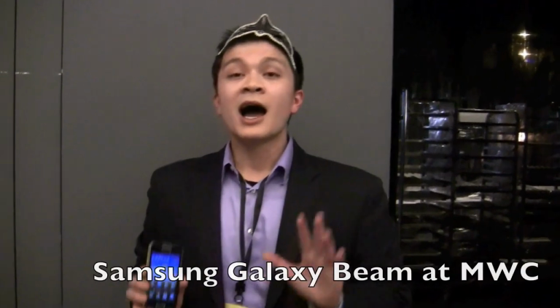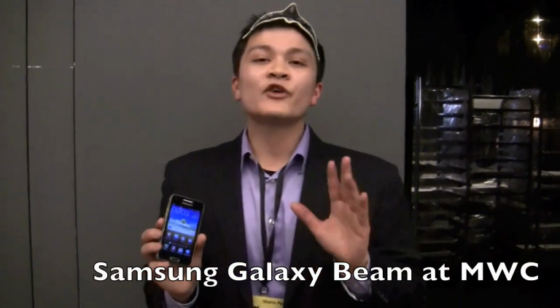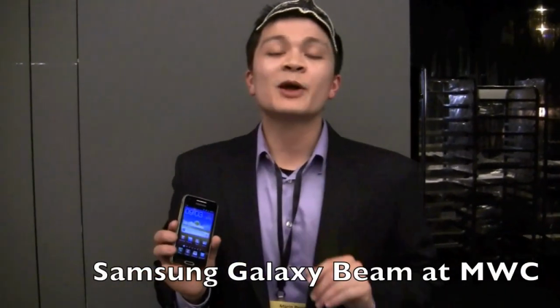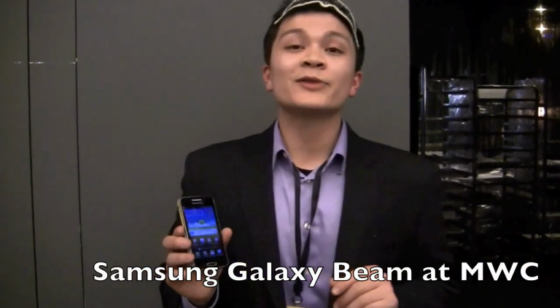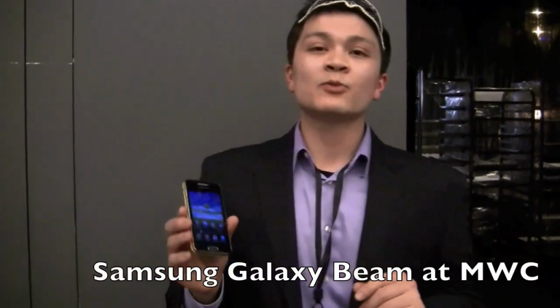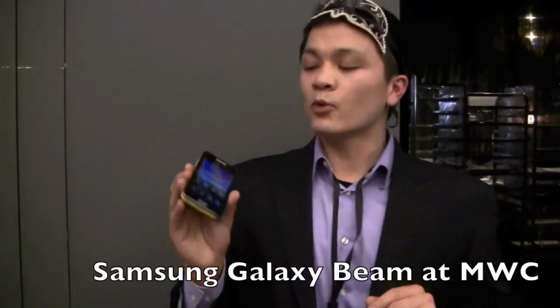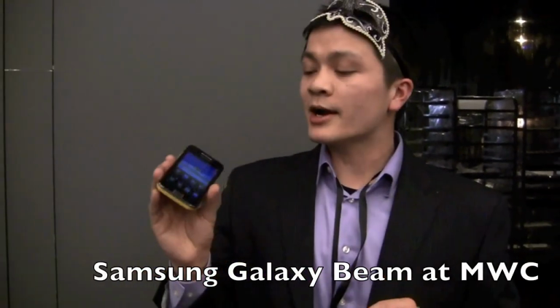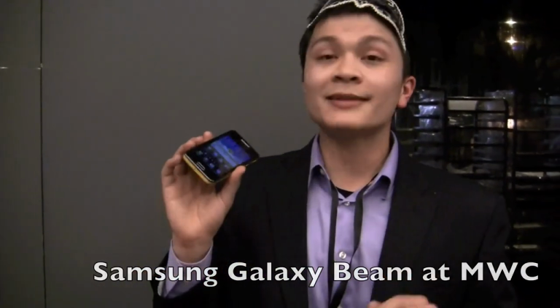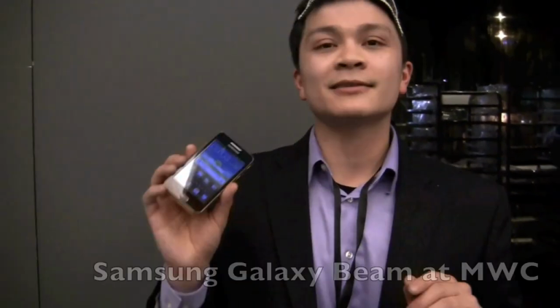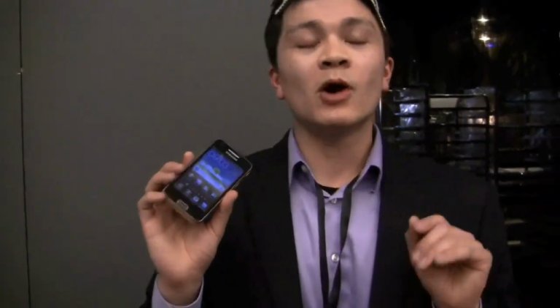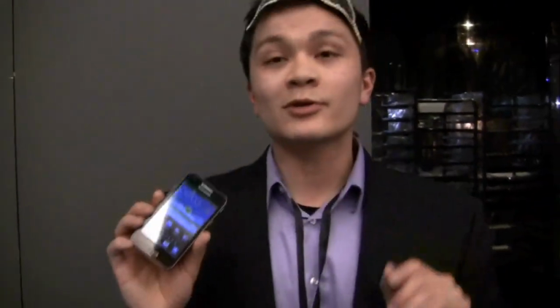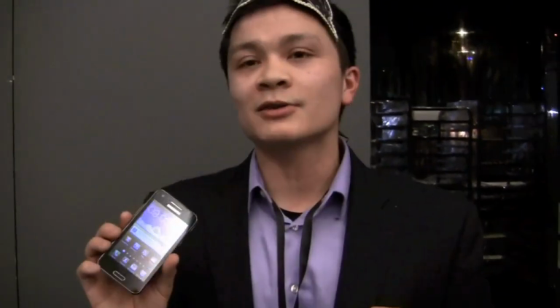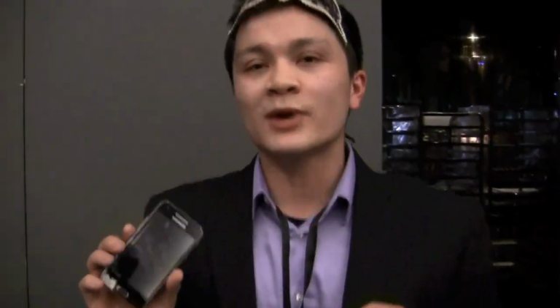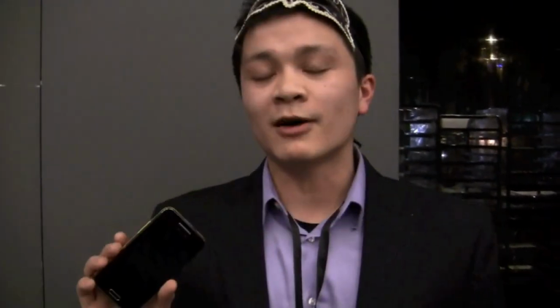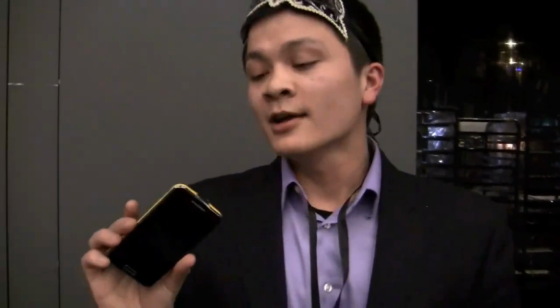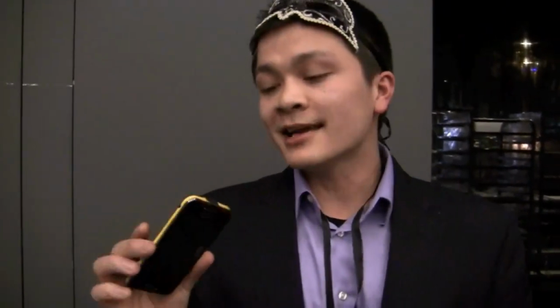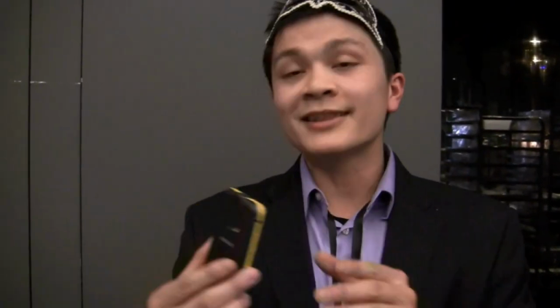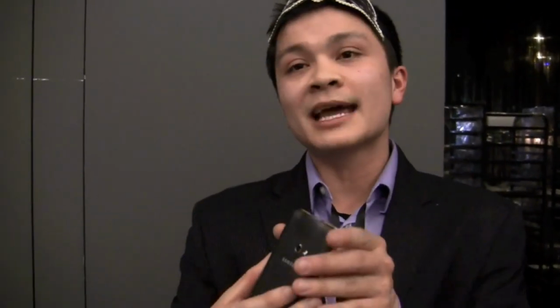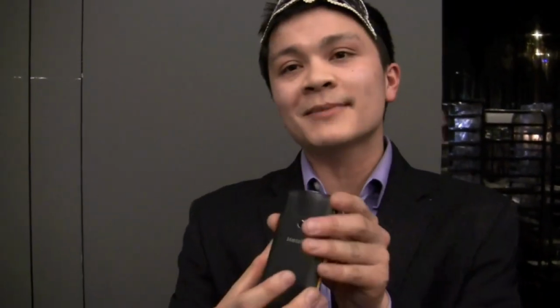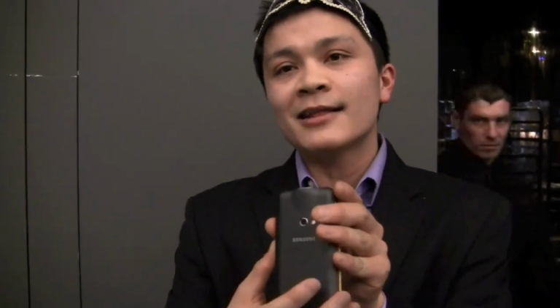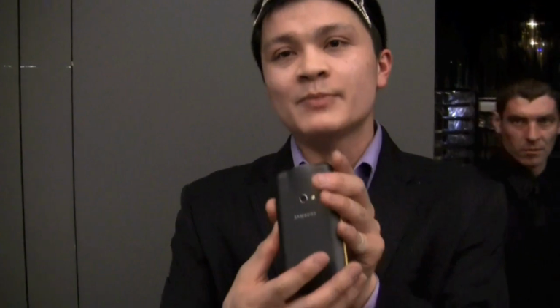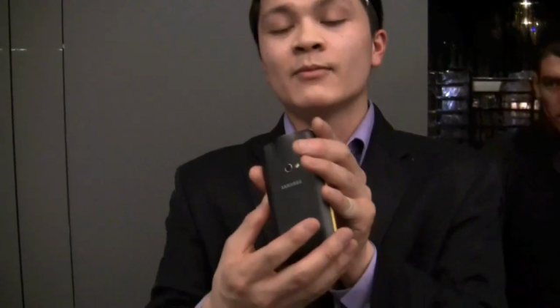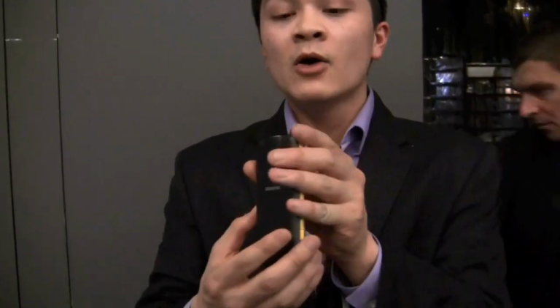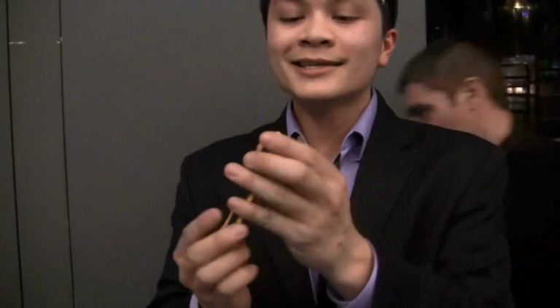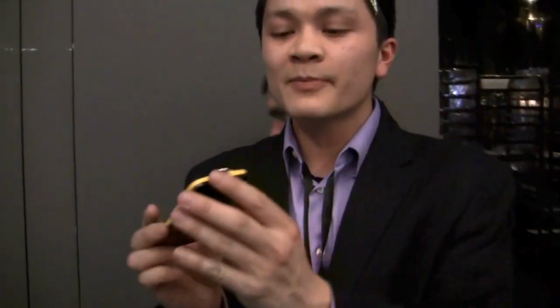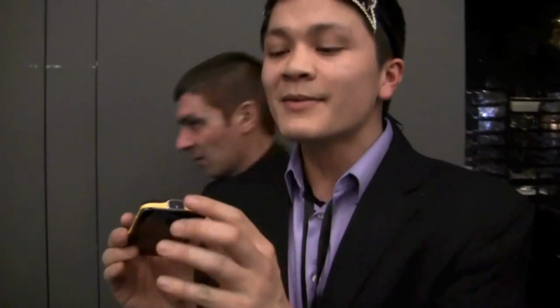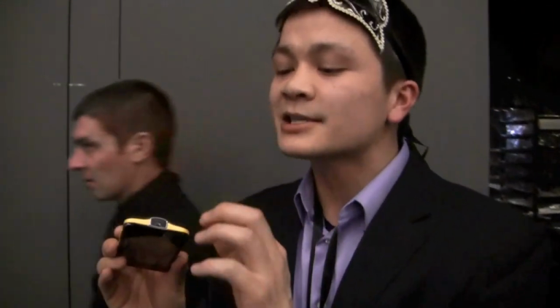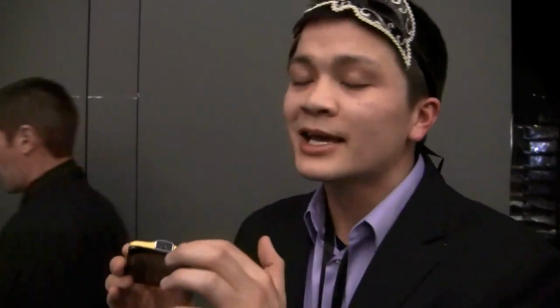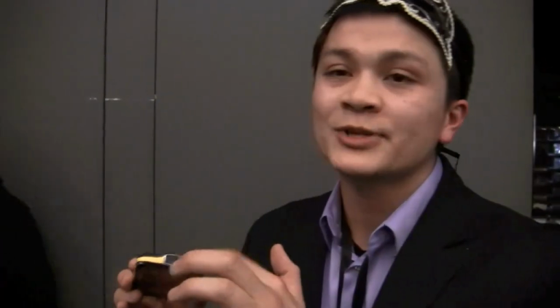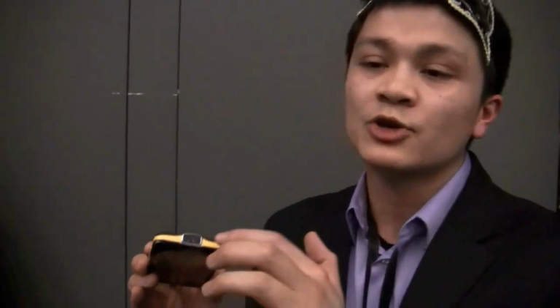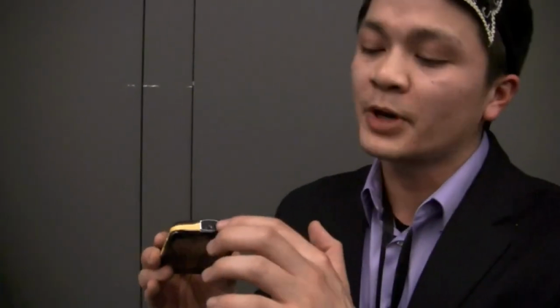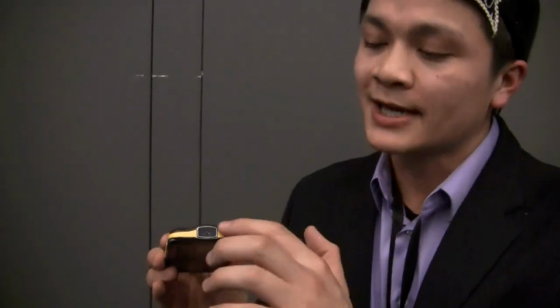Hi friends, we're here at Mobile World Congress 2015 taking a look at the Samsung Galaxy Beam. Why is it called the Beam? It has a Pico projector built in.